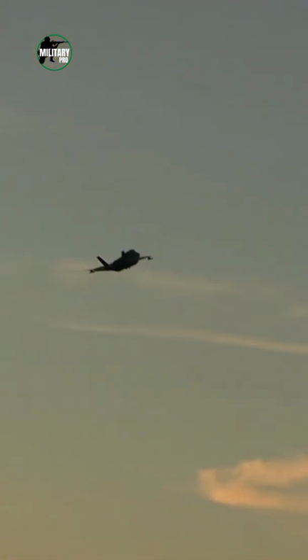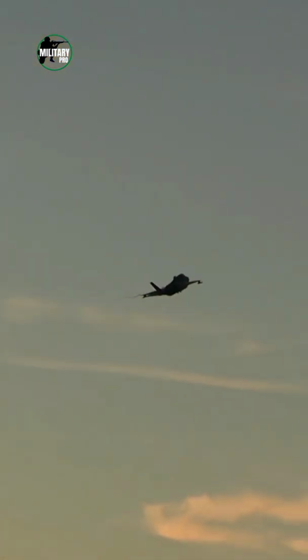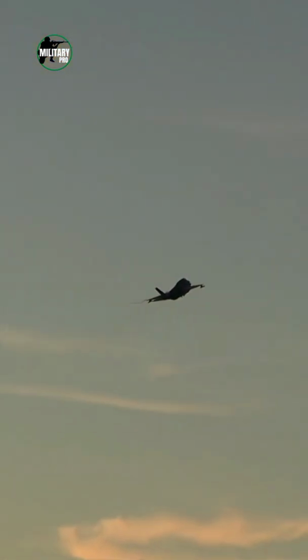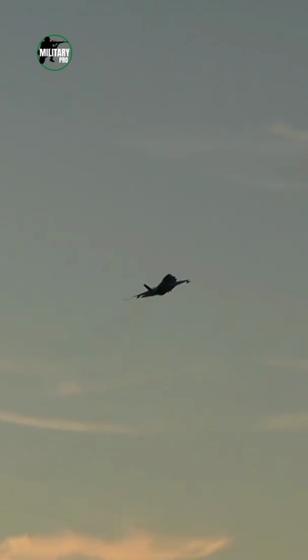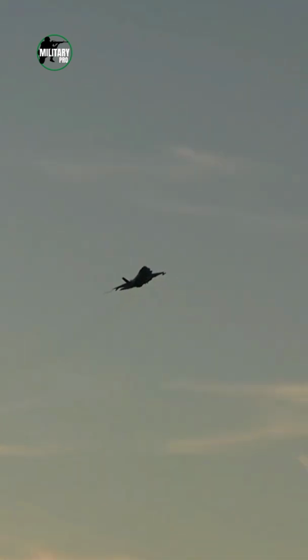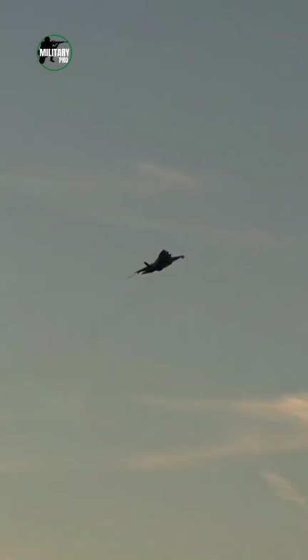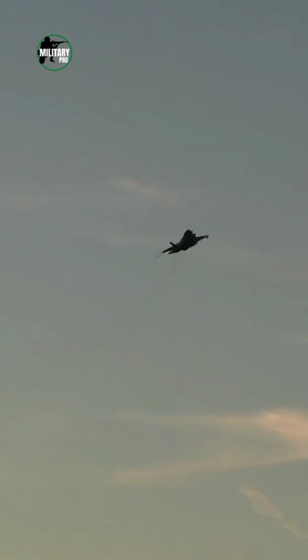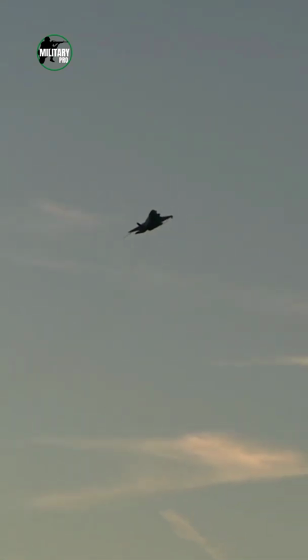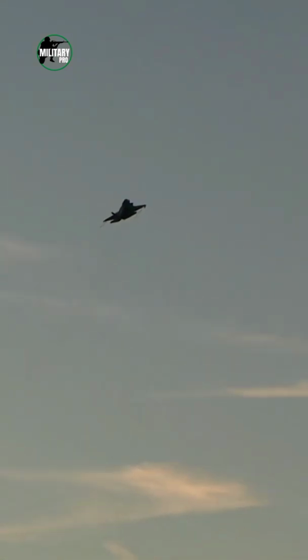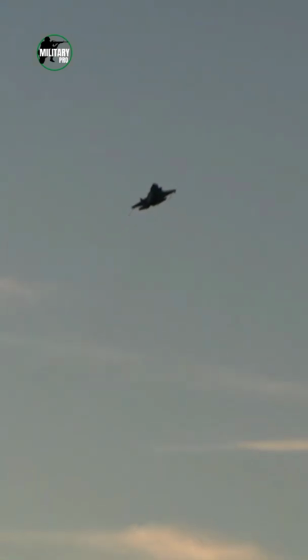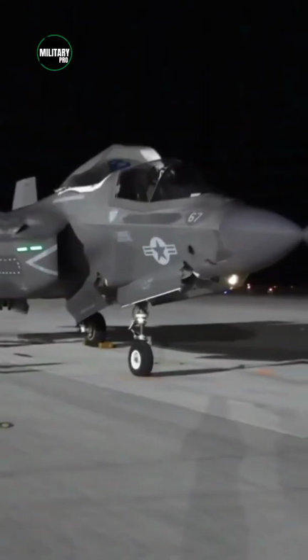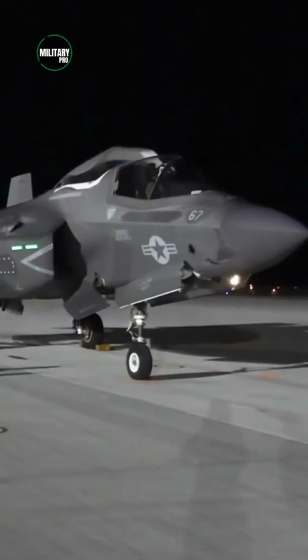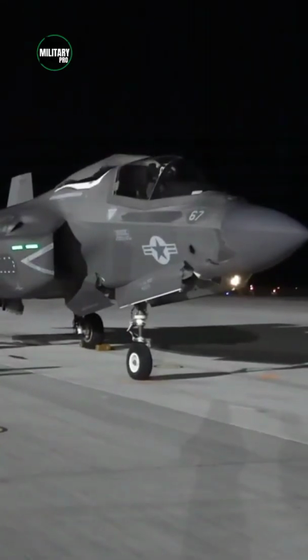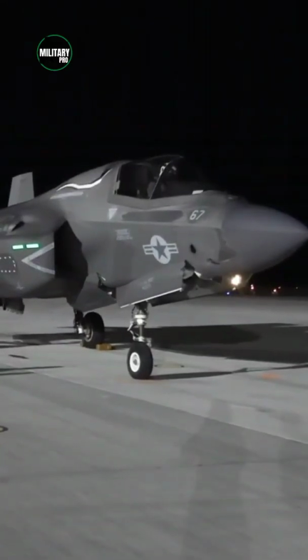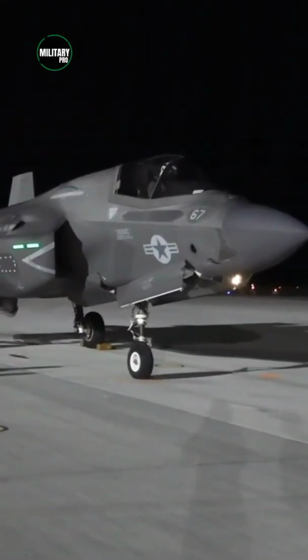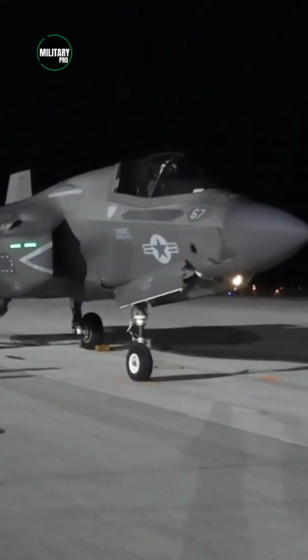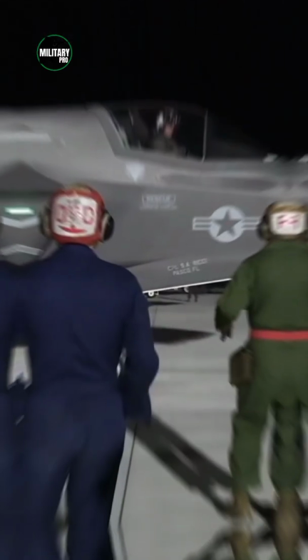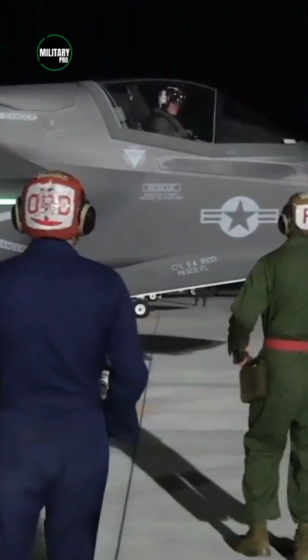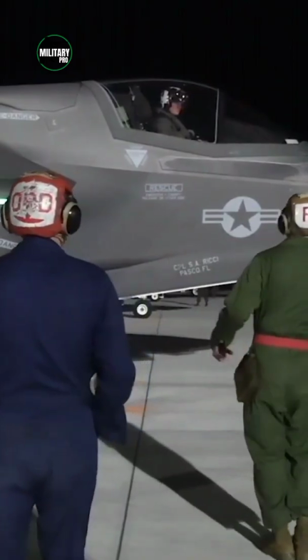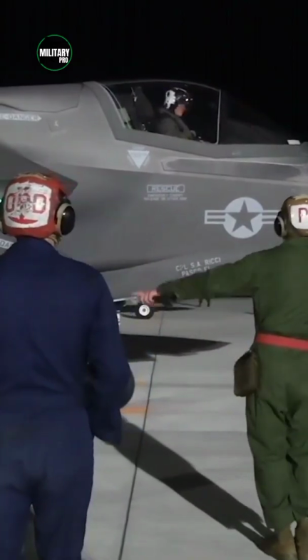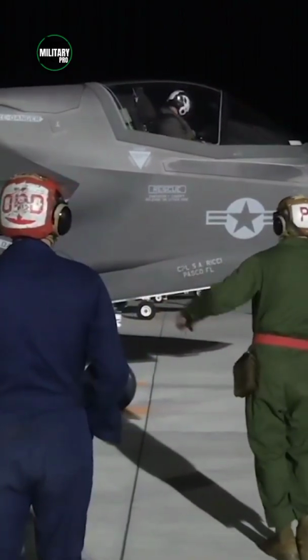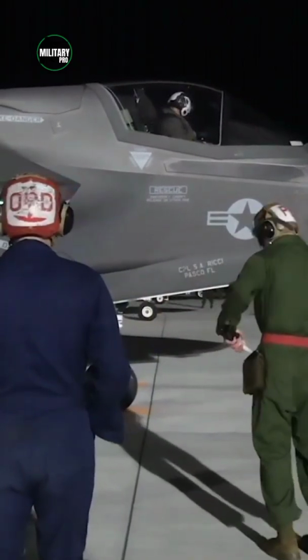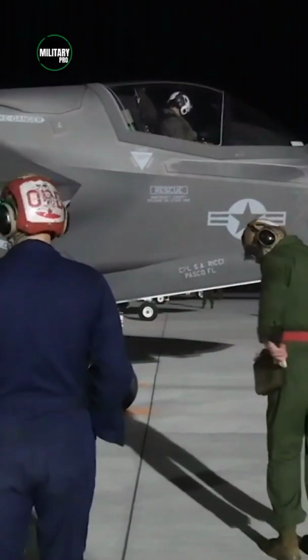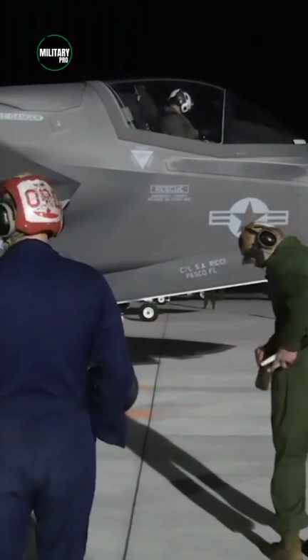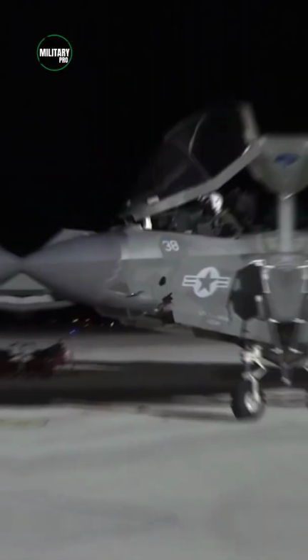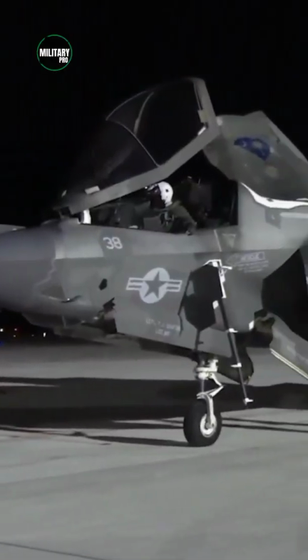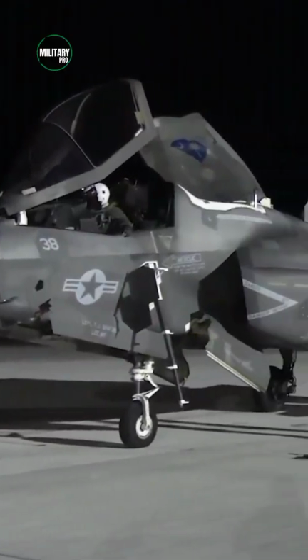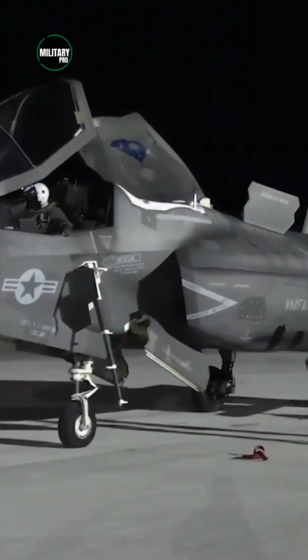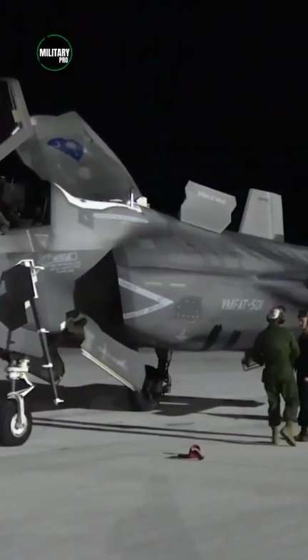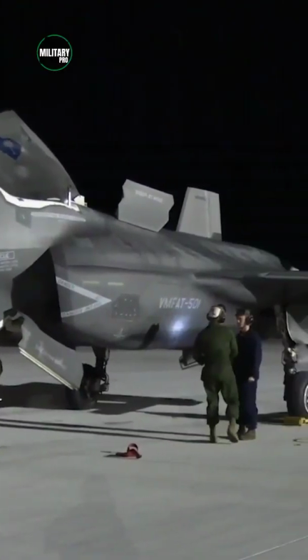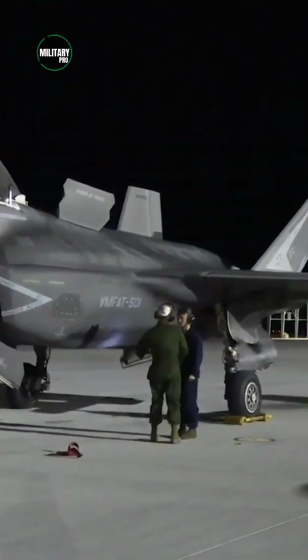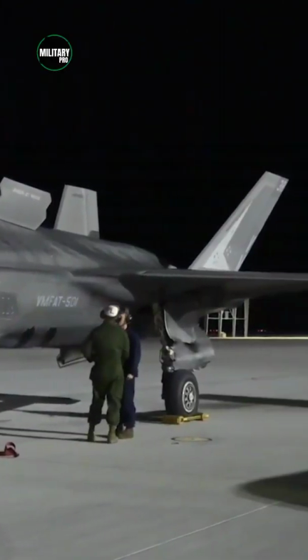The F-135 PW-400 powers the Navy's F-35C carrier variant, and provides 28,000 pounds of thrust or as much as 43,000 pounds with afterburner.